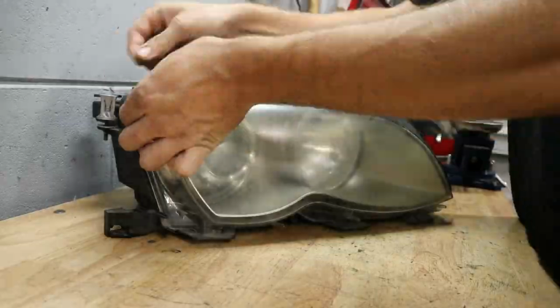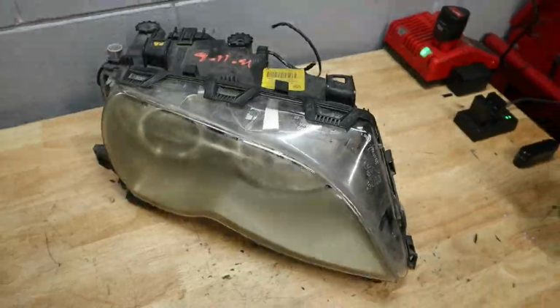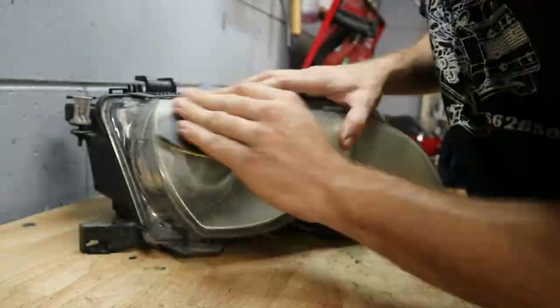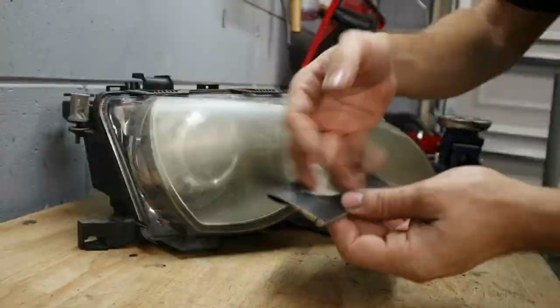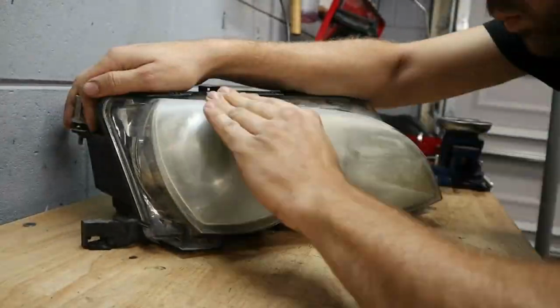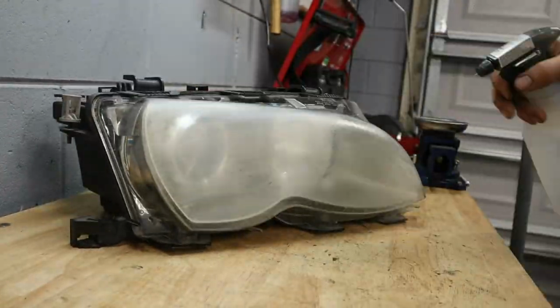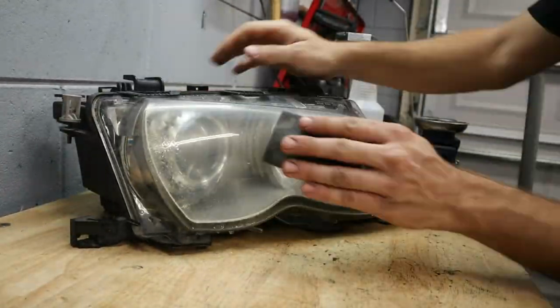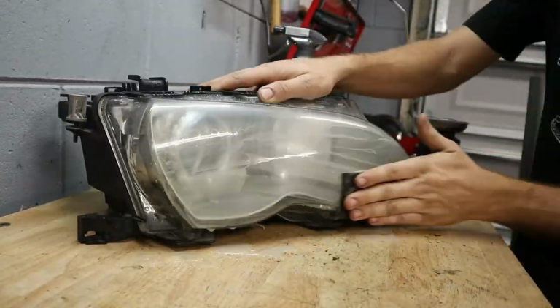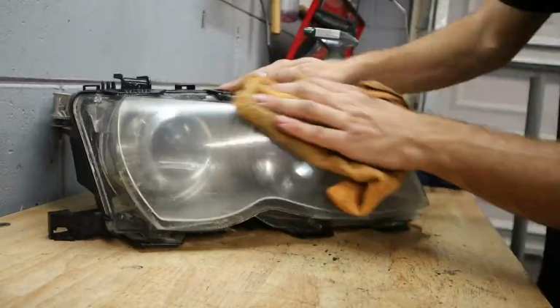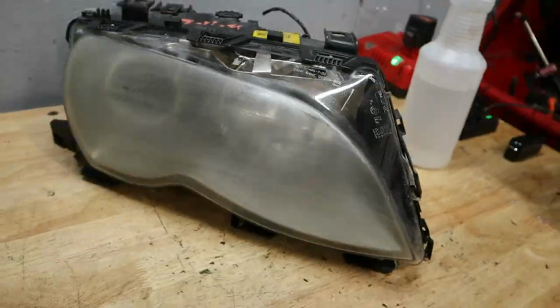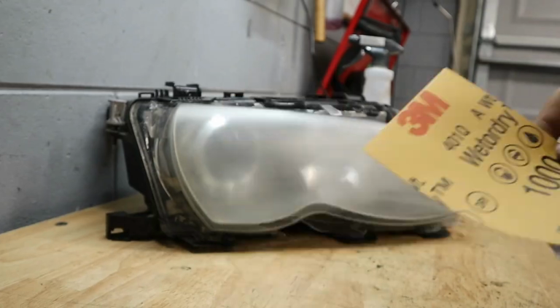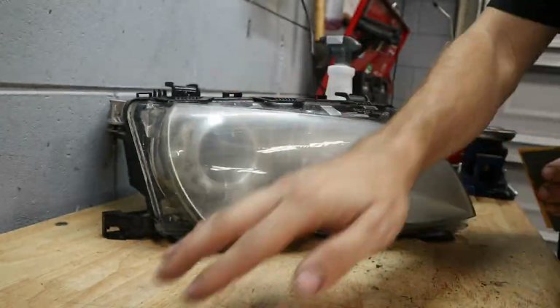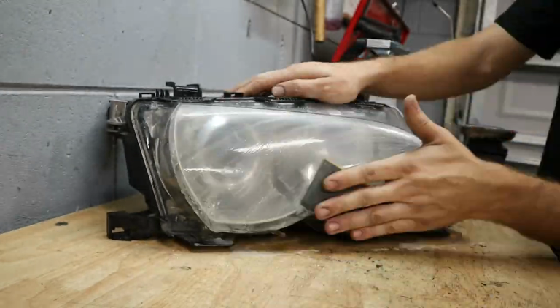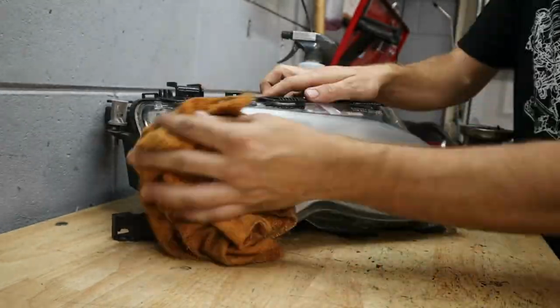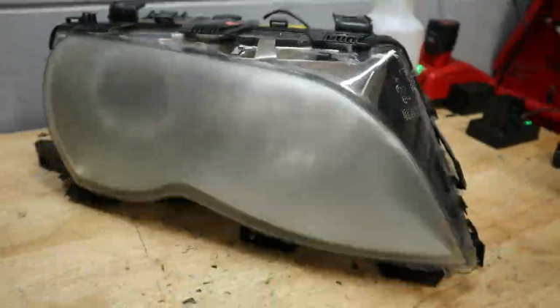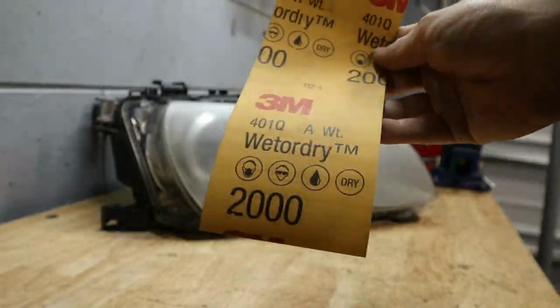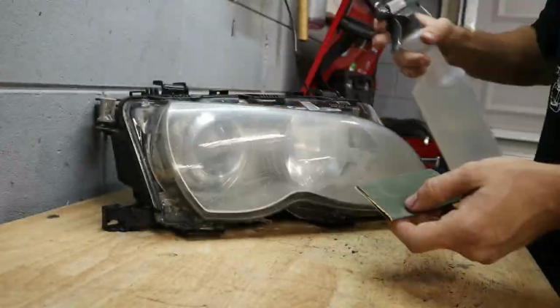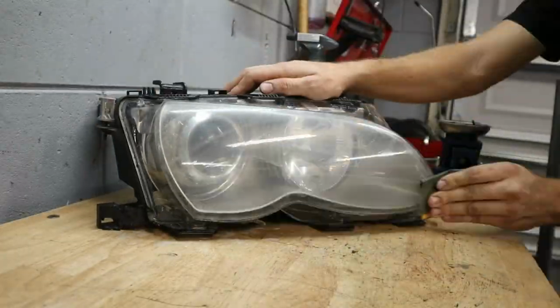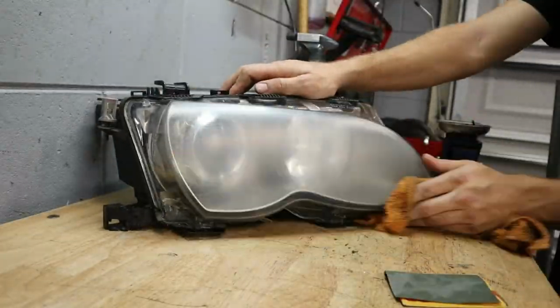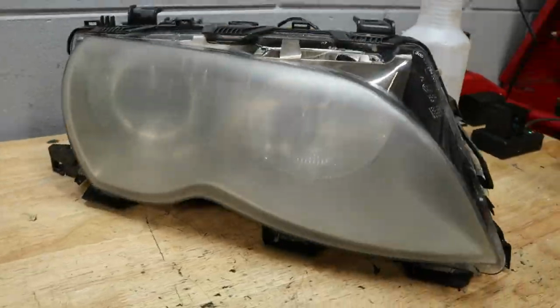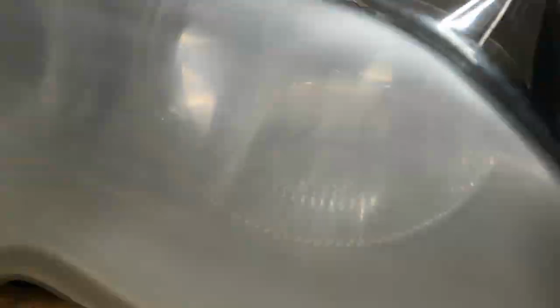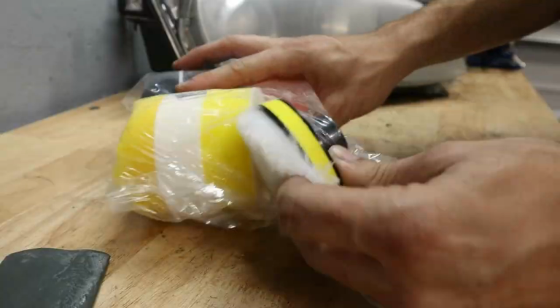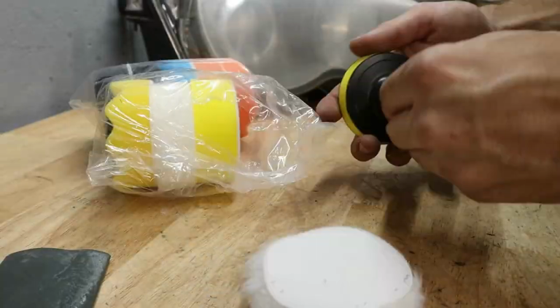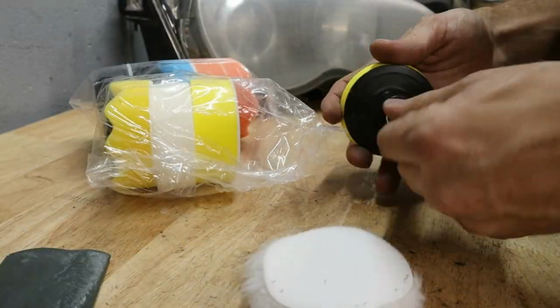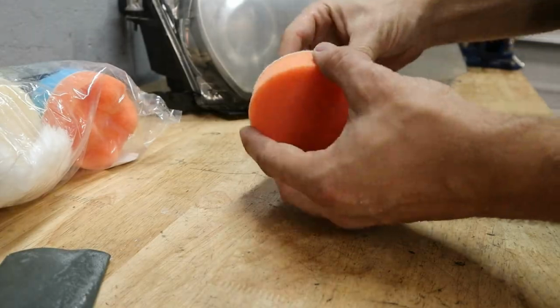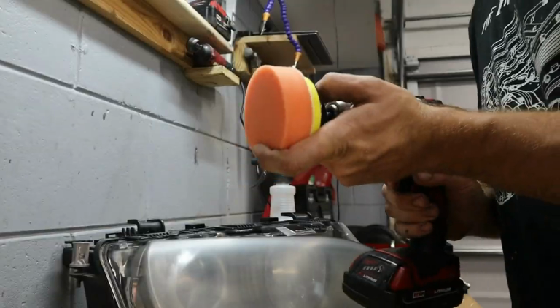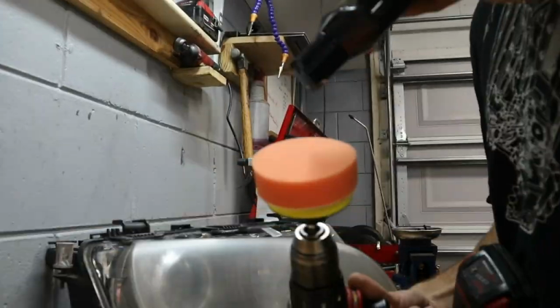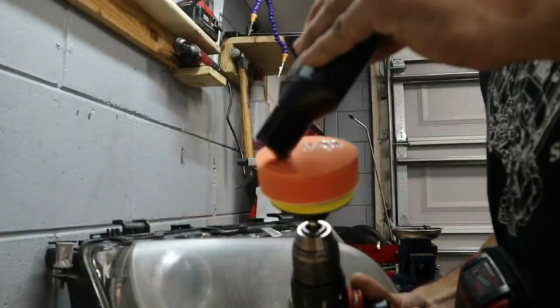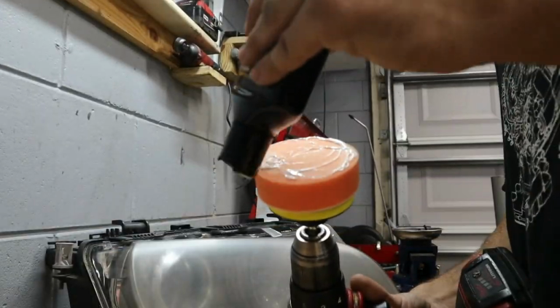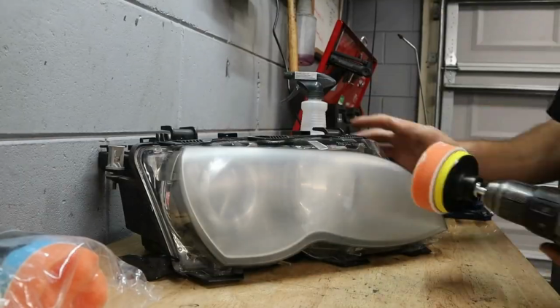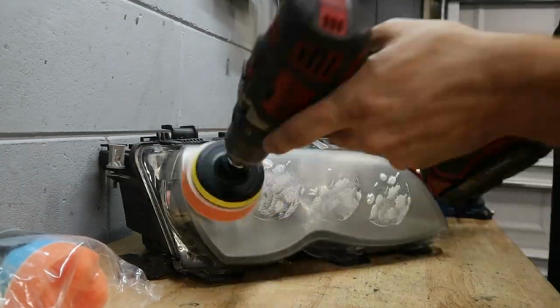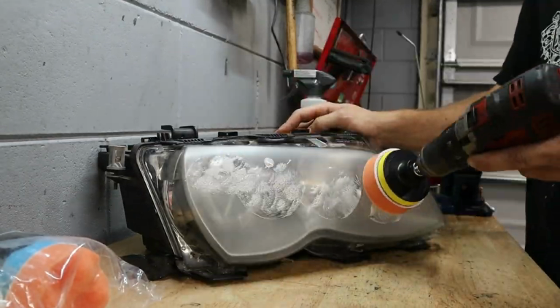I was at the junkyard recently and I found some really sick xenon headlights that were facelift style, so they would fit my car. All we had to do was a little bit of coating and some polishing, and they totally transformed the front look of the car.